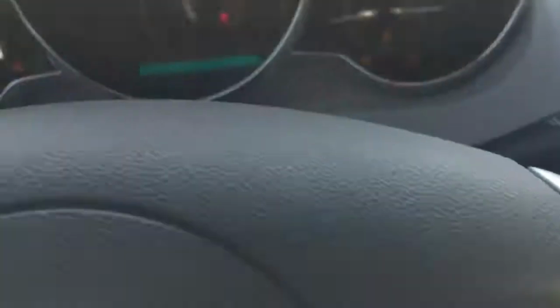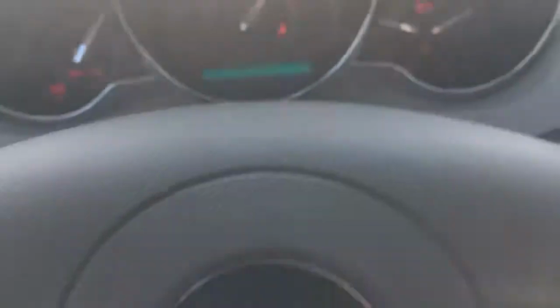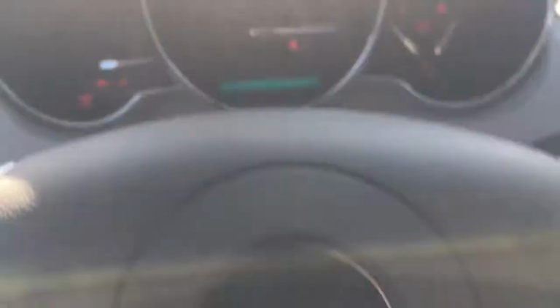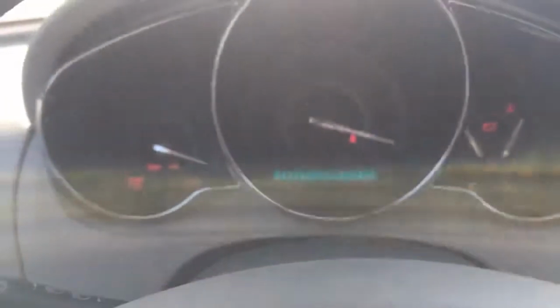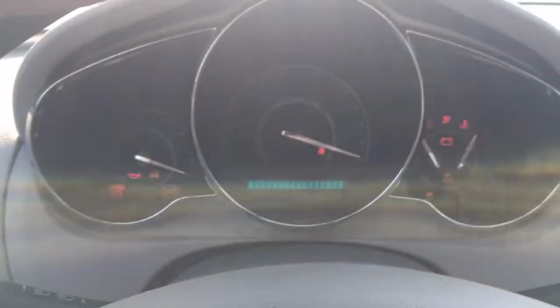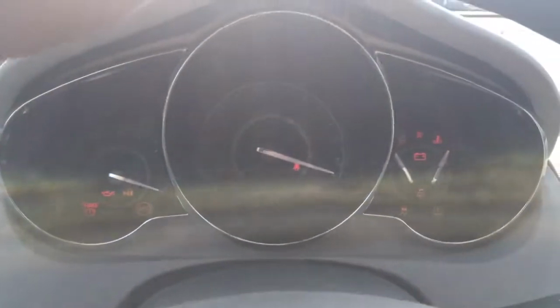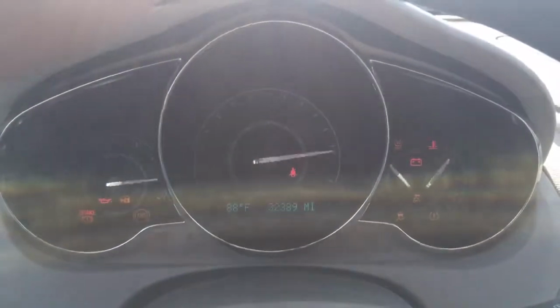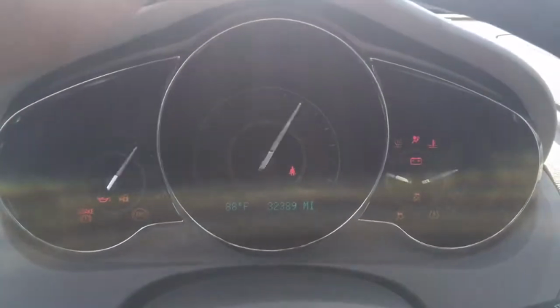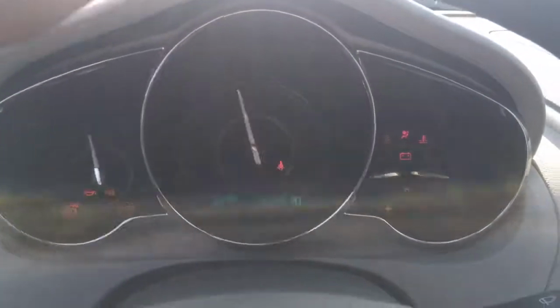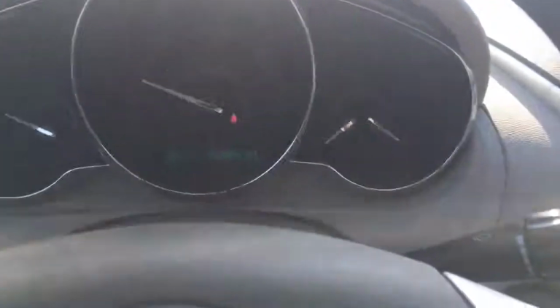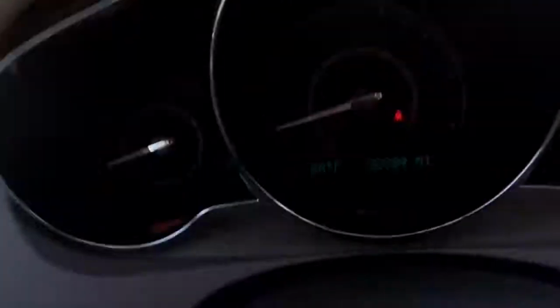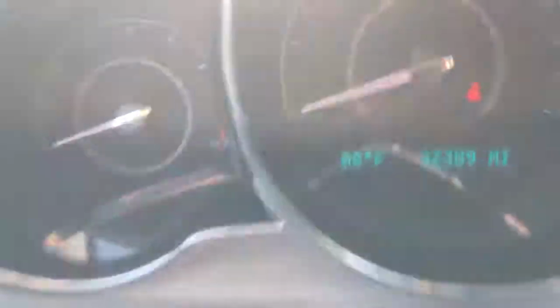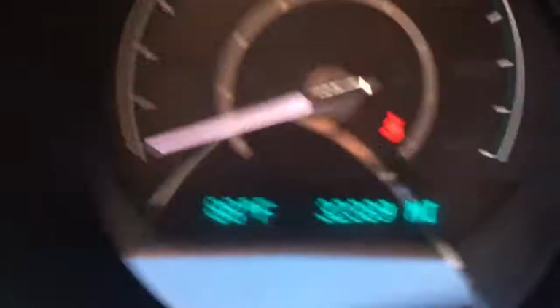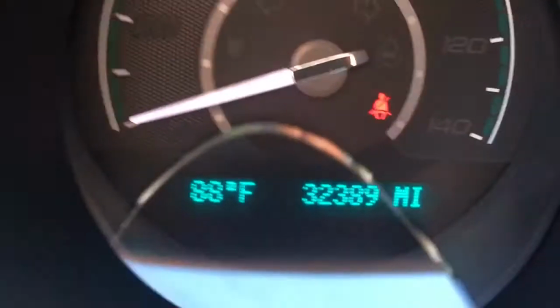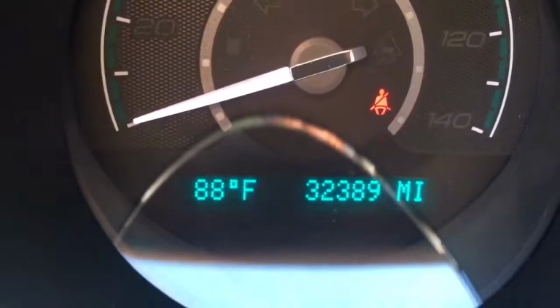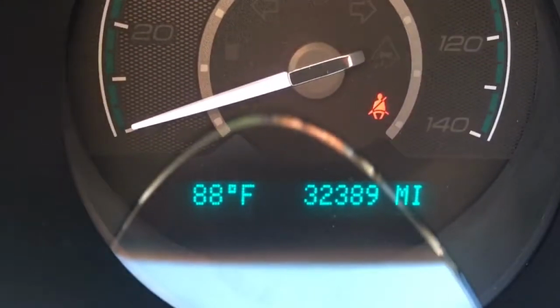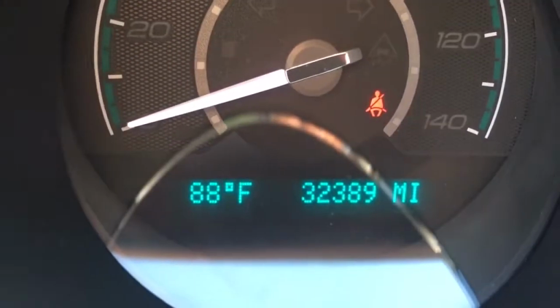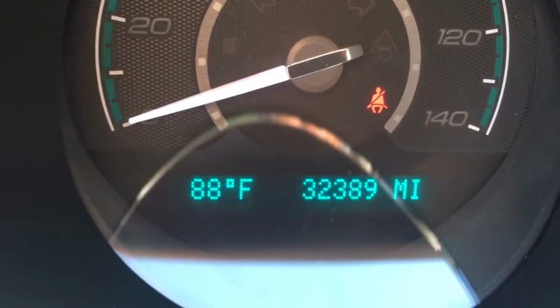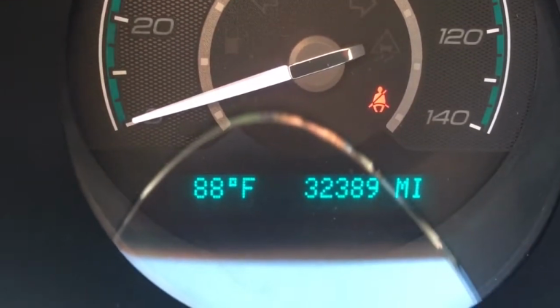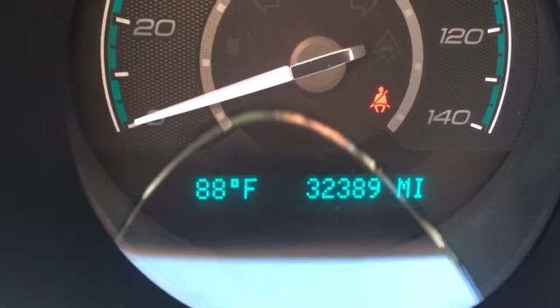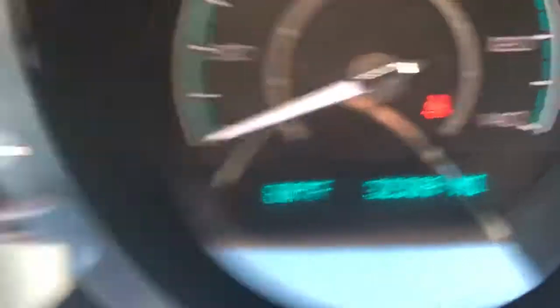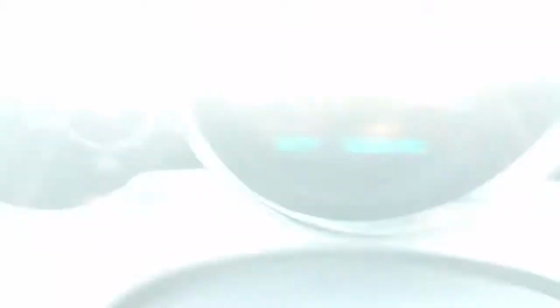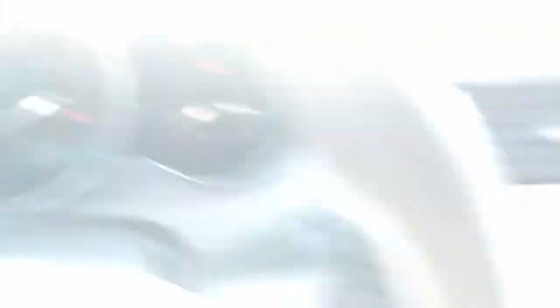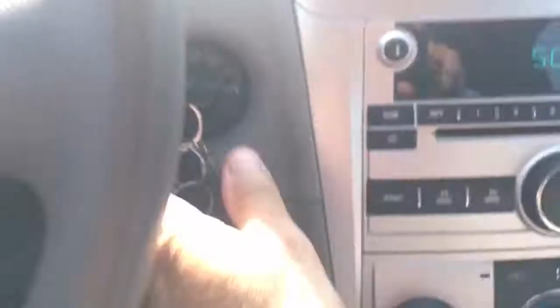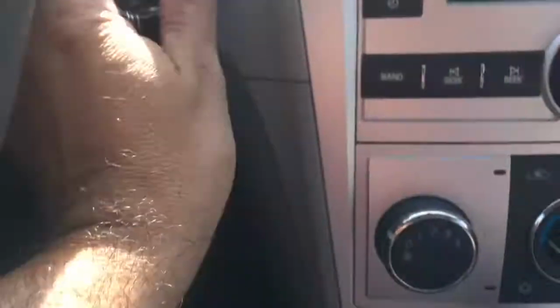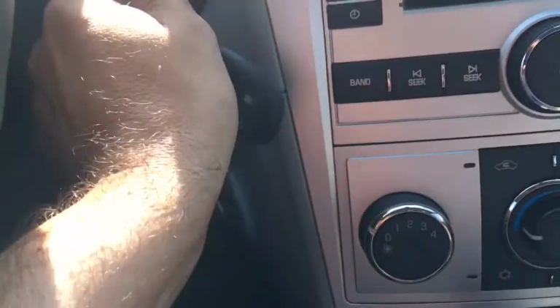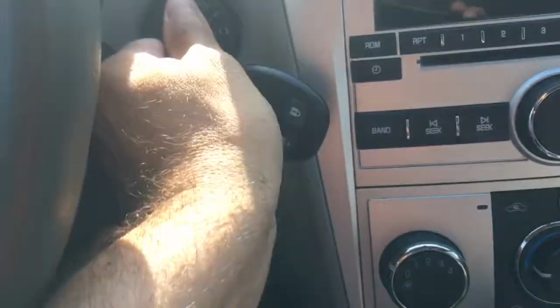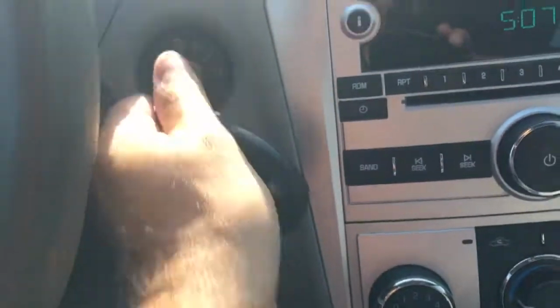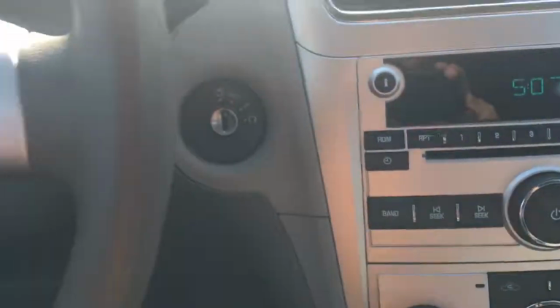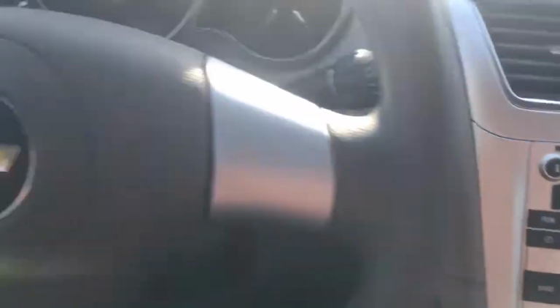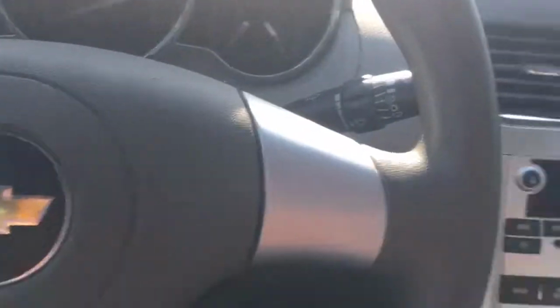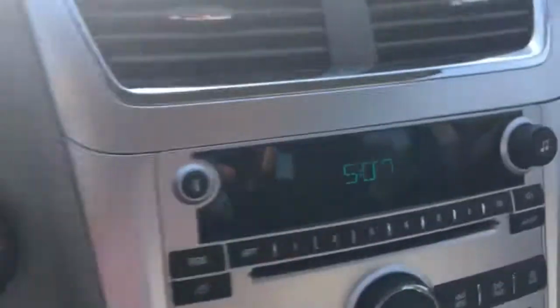It starts right up of course. 32,000 miles, 88 degrees. Let's take a look at the back seat — very nice.